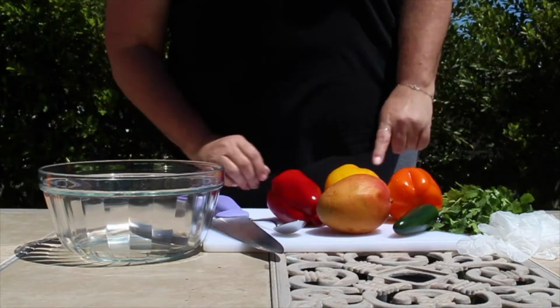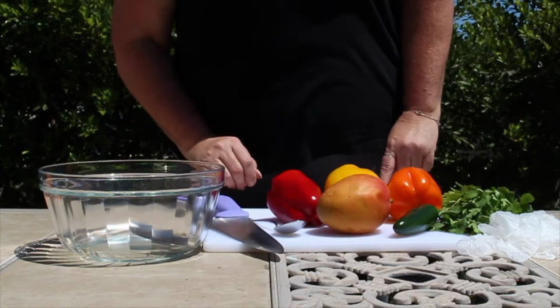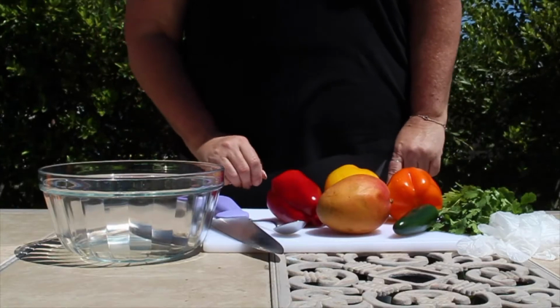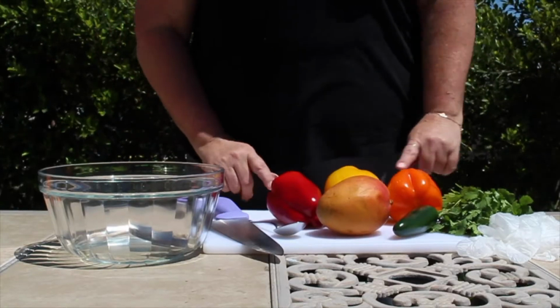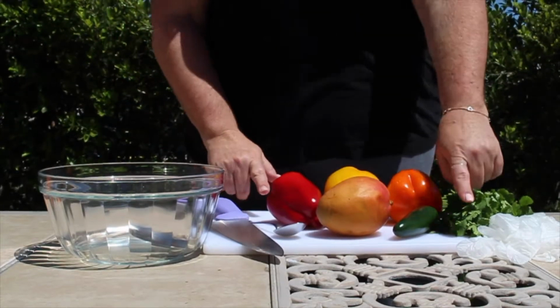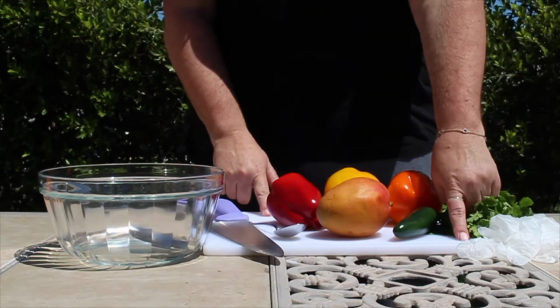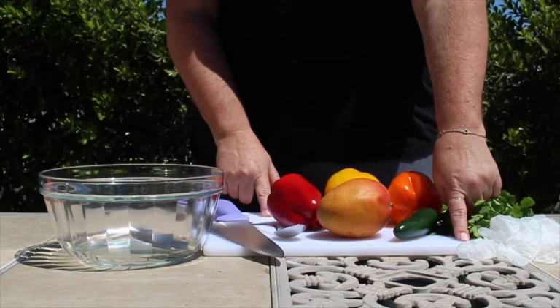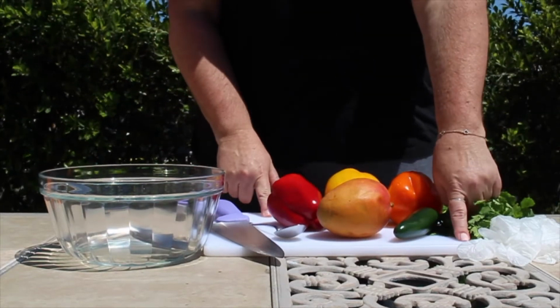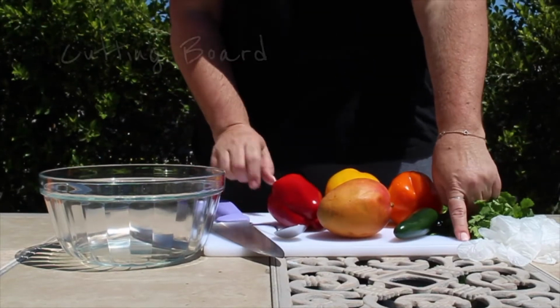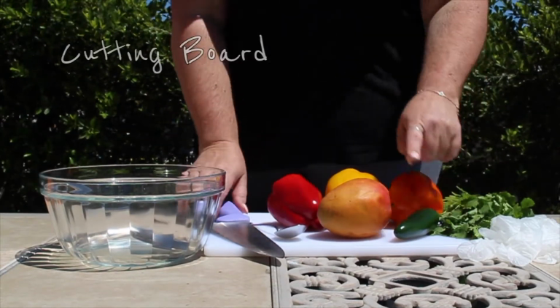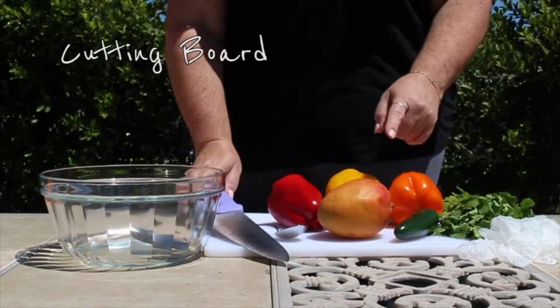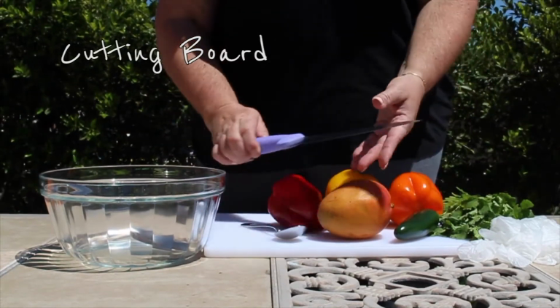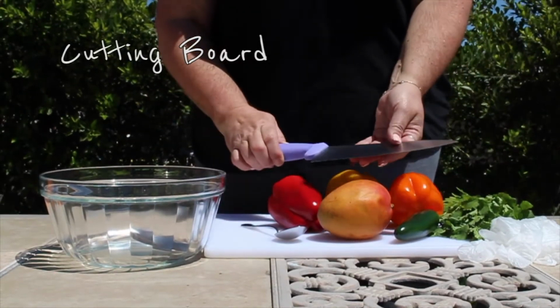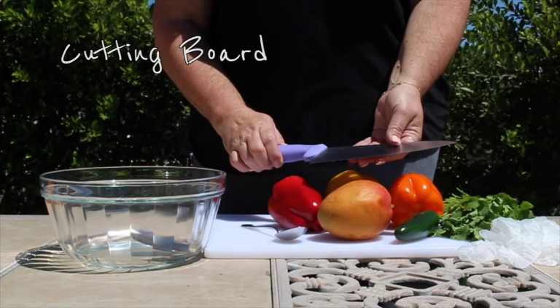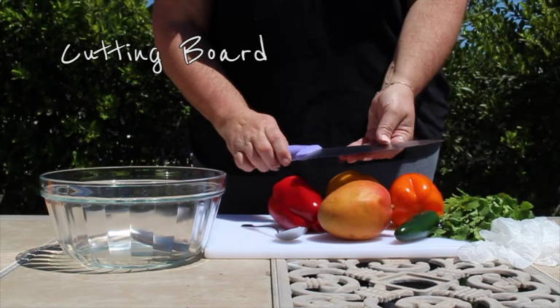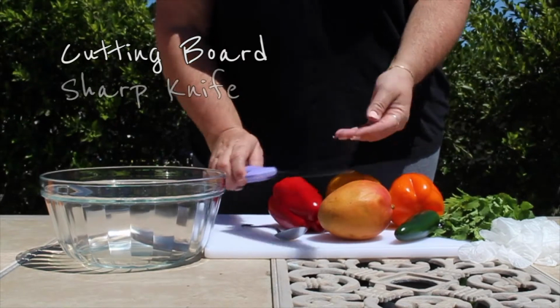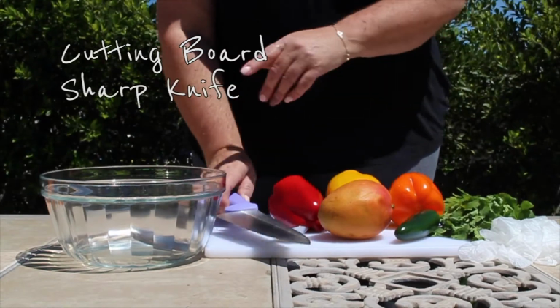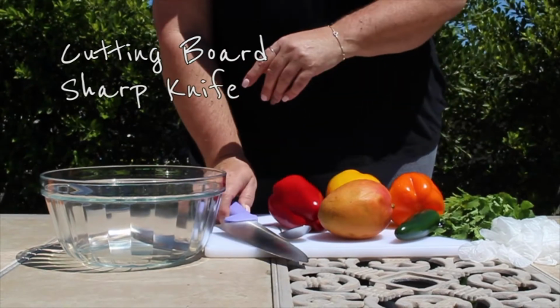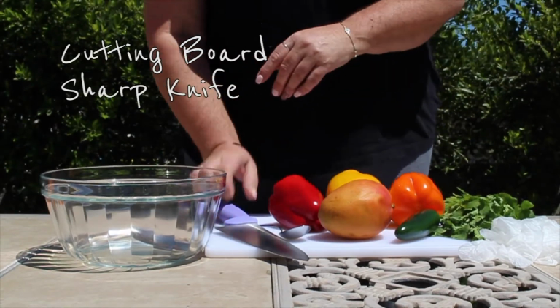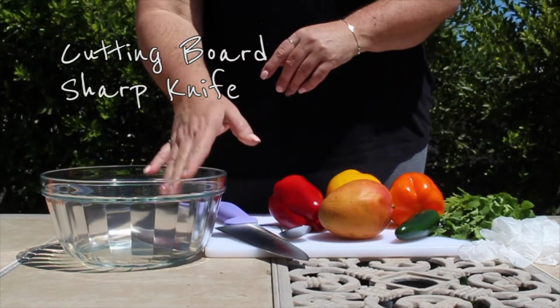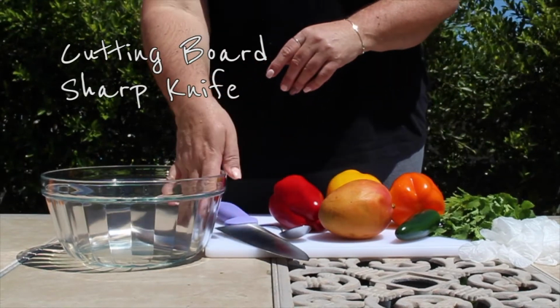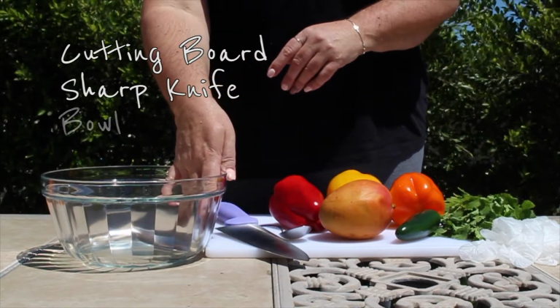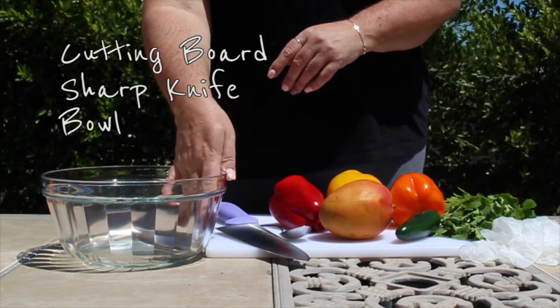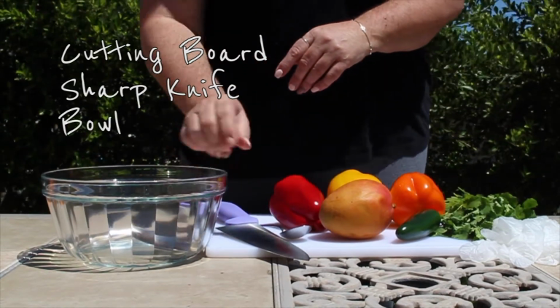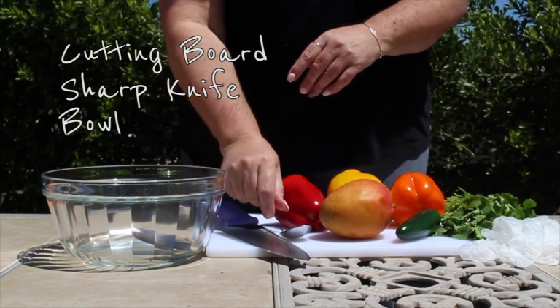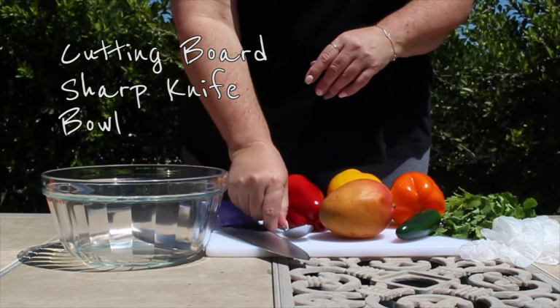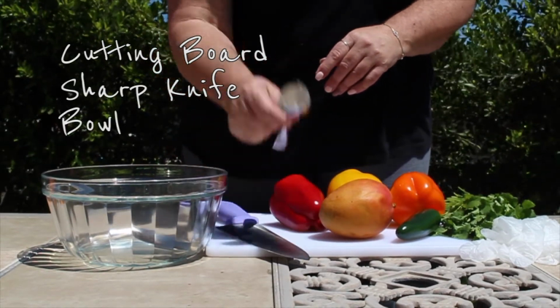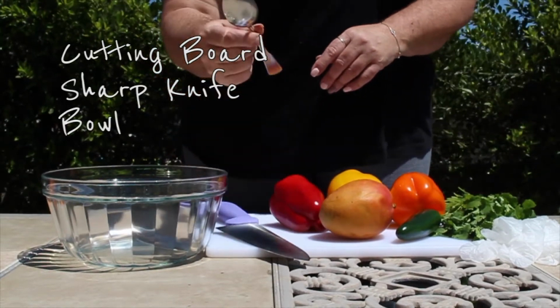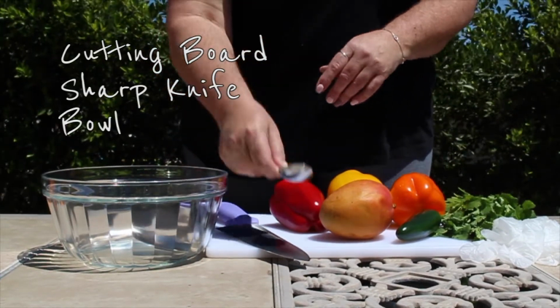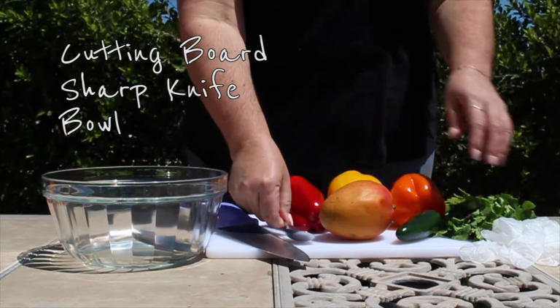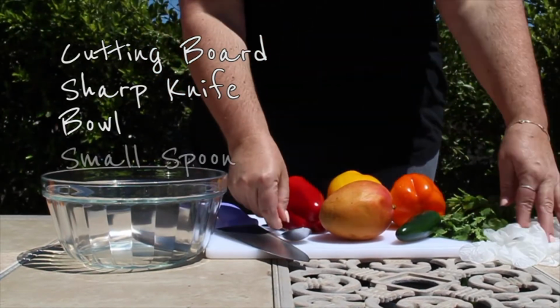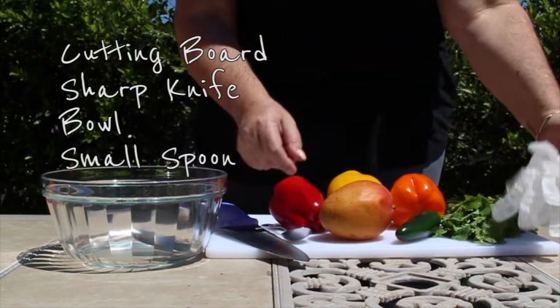To get started, we're going to need a cutting board, a sharp knife, a bowl to mix everything in, and a small spoon.